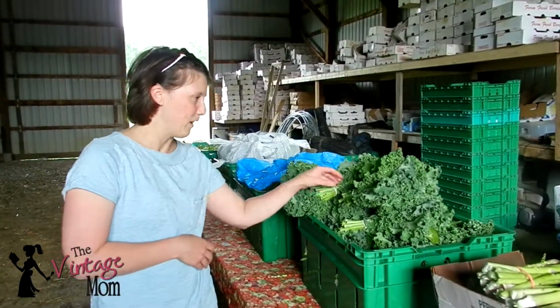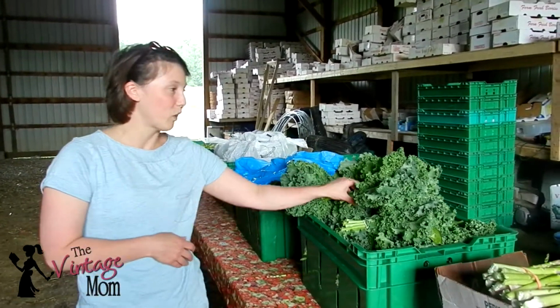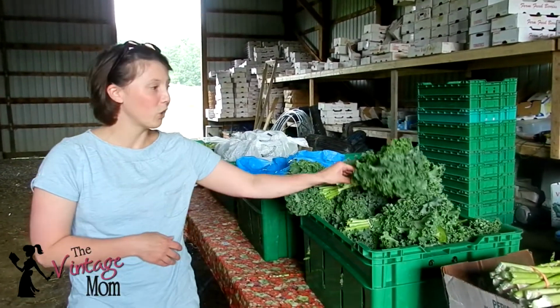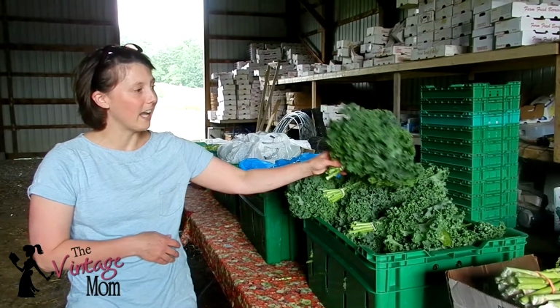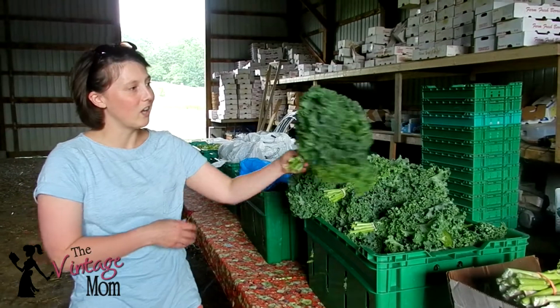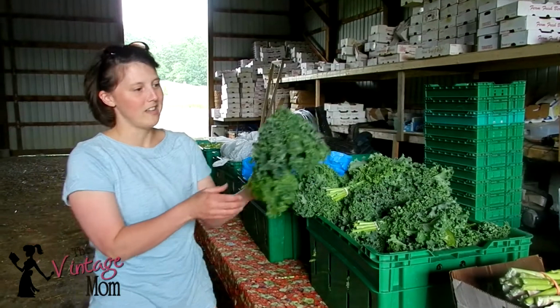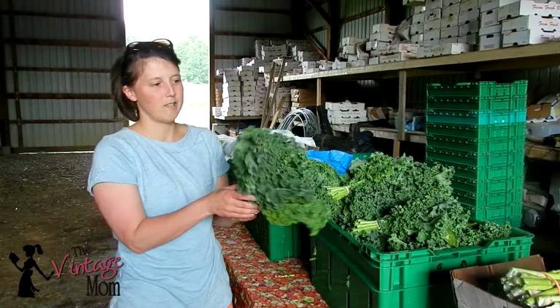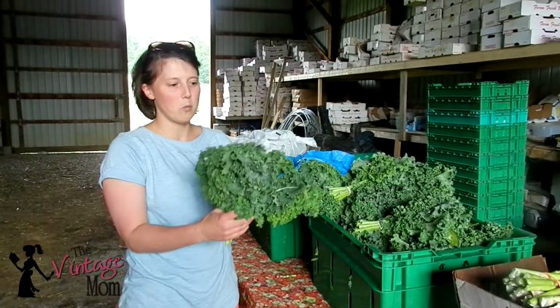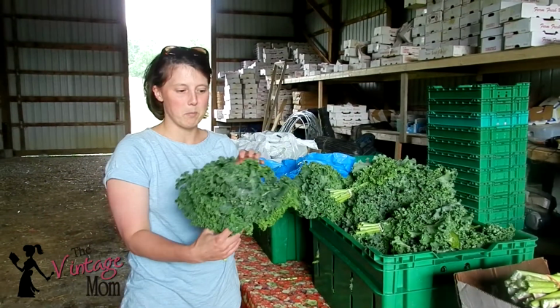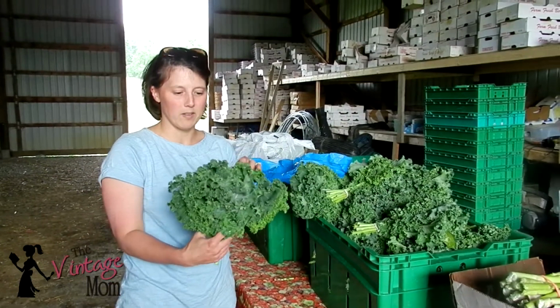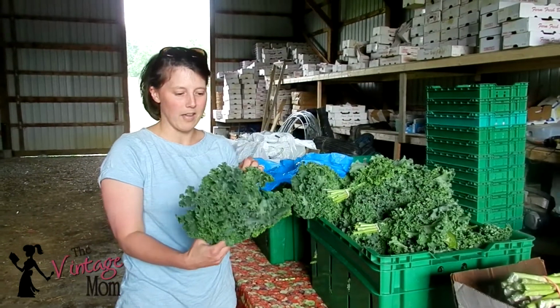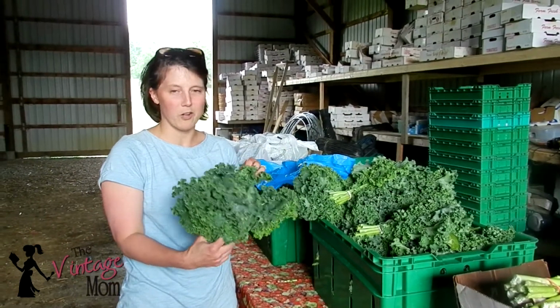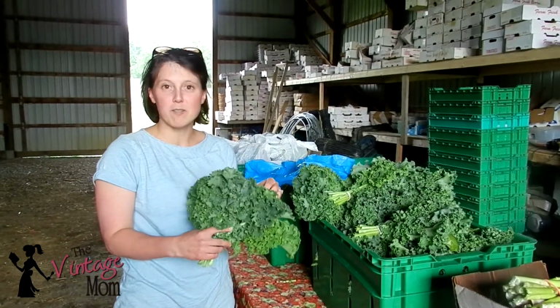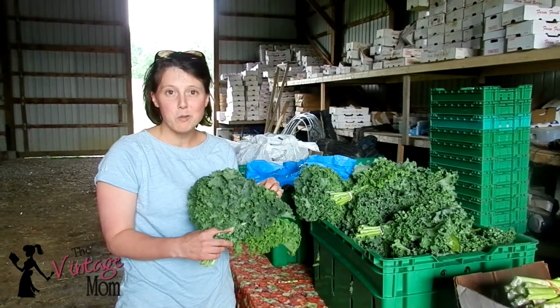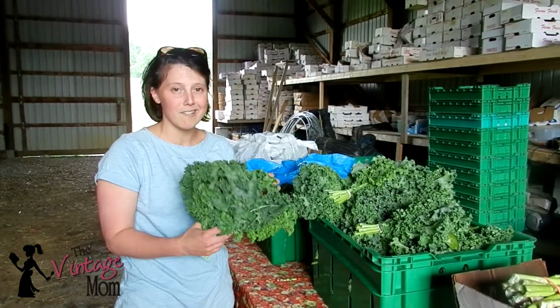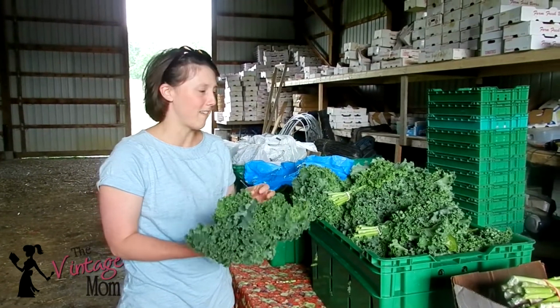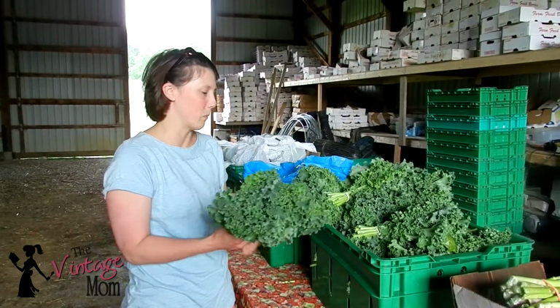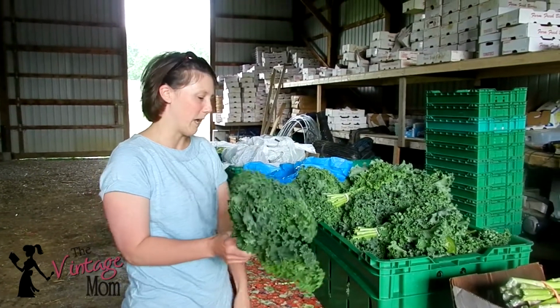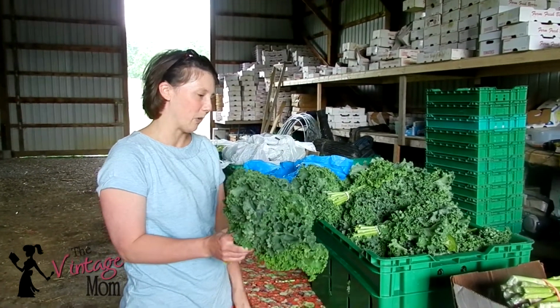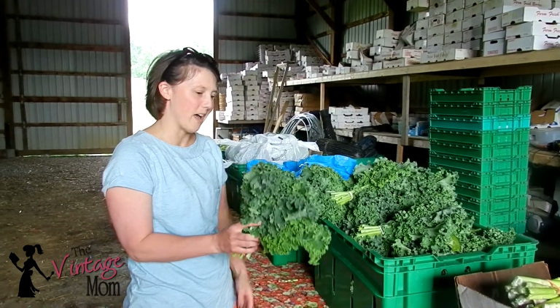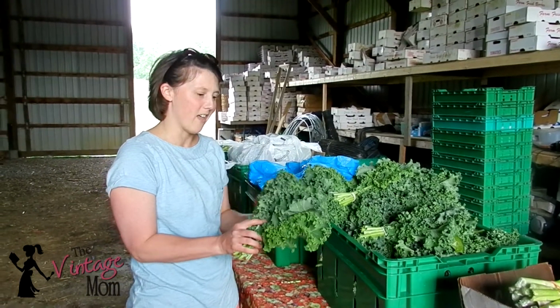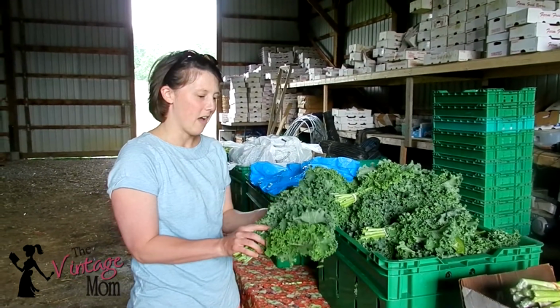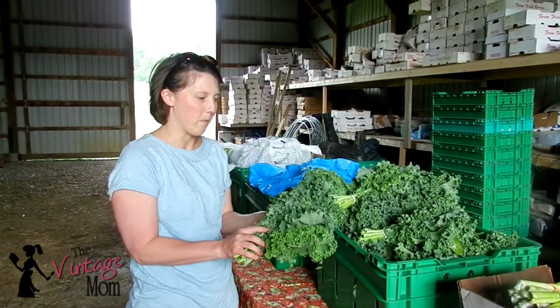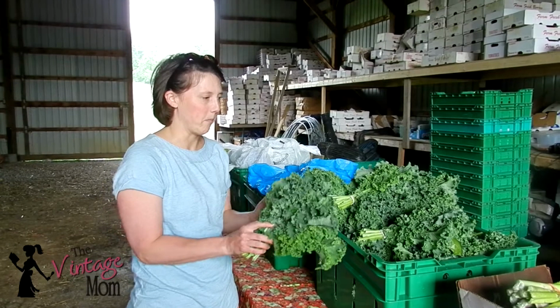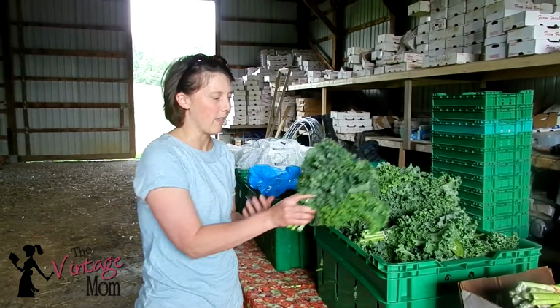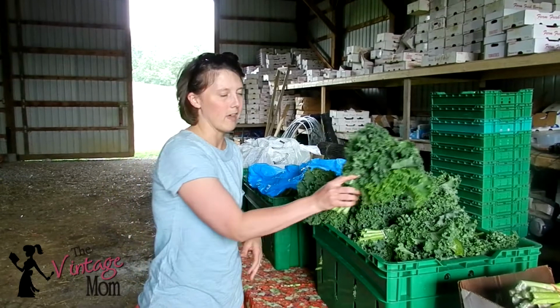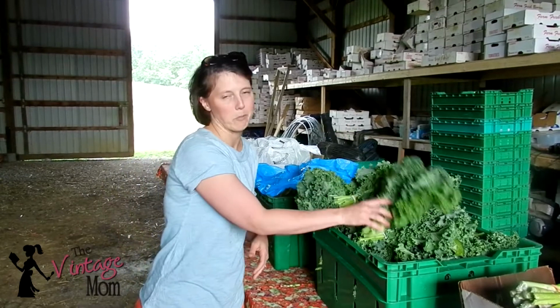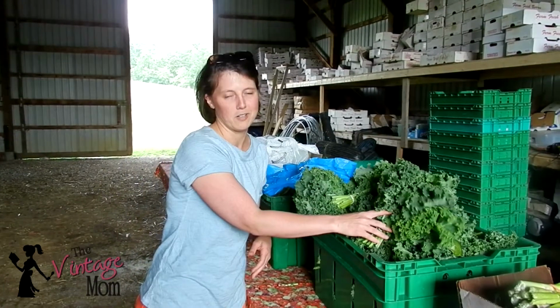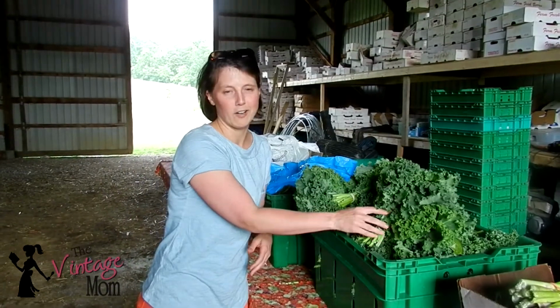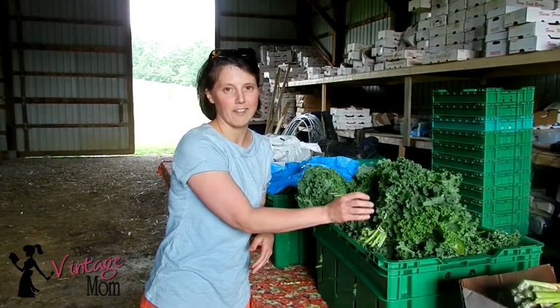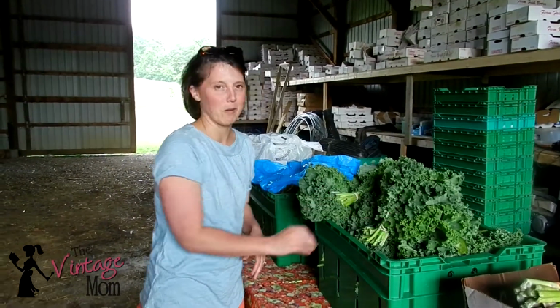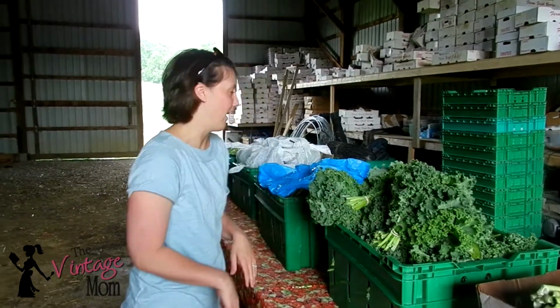Here's curly kale. We've been putting the kale in our smoothies, and that's been working out really well. I think the opportunities are endless with kale.